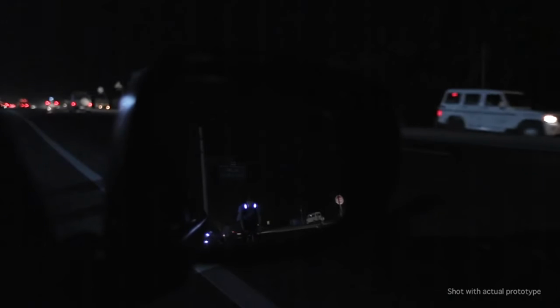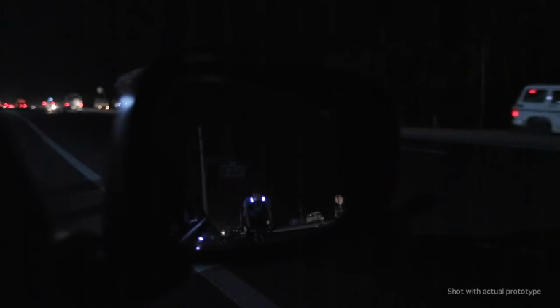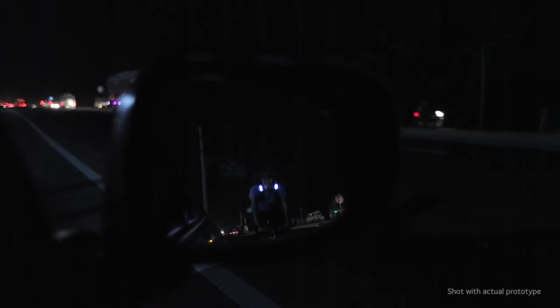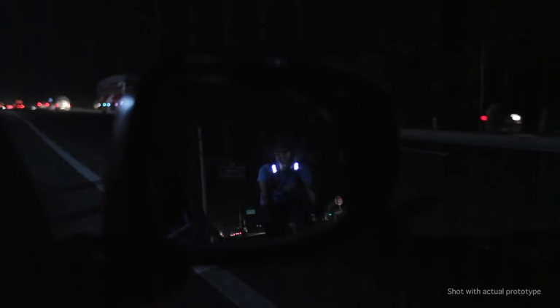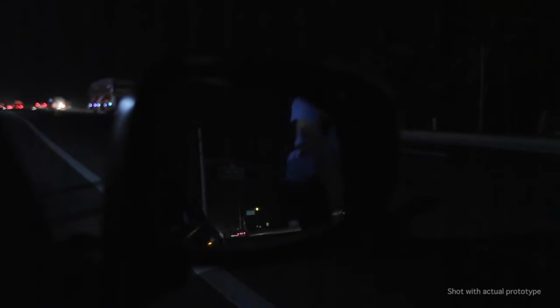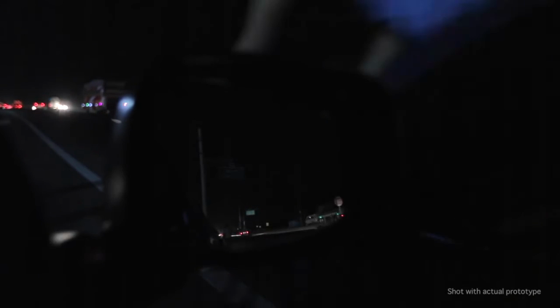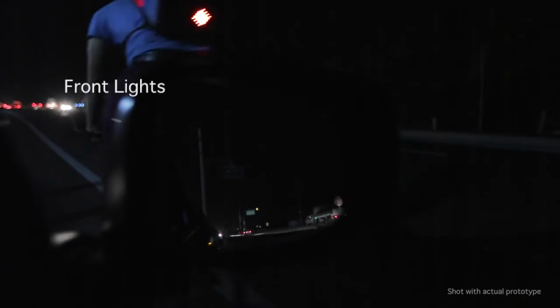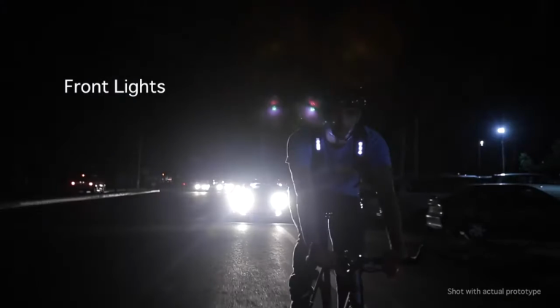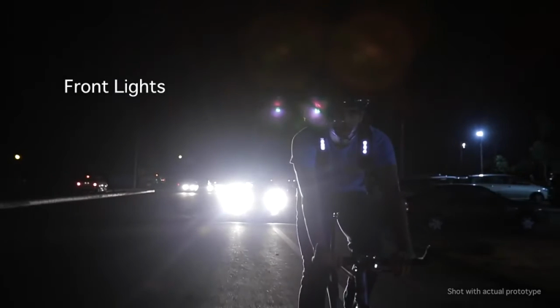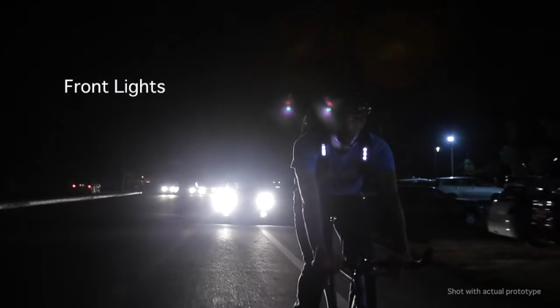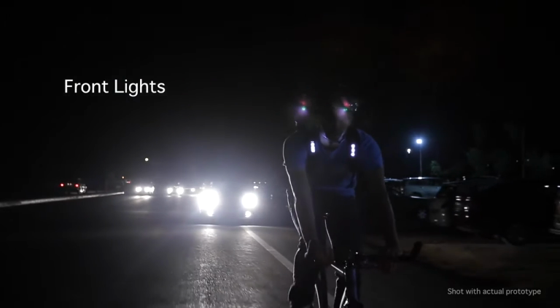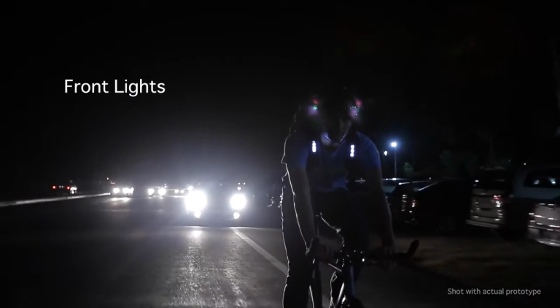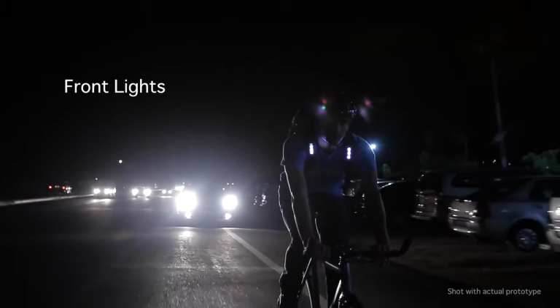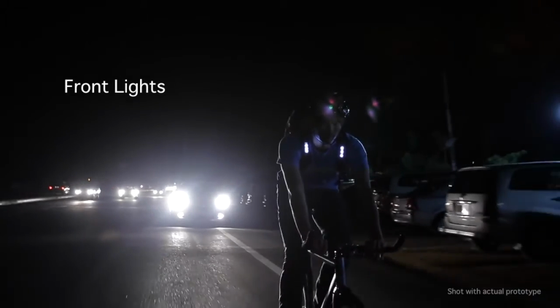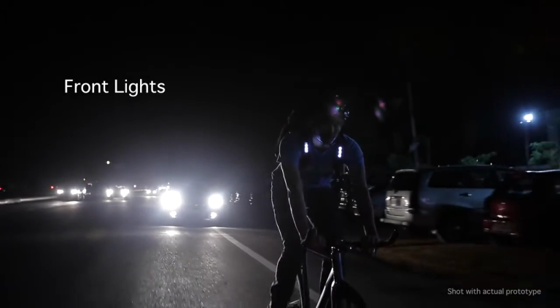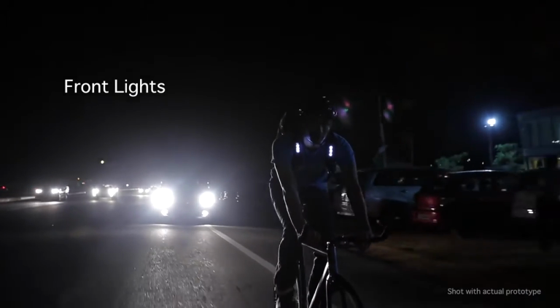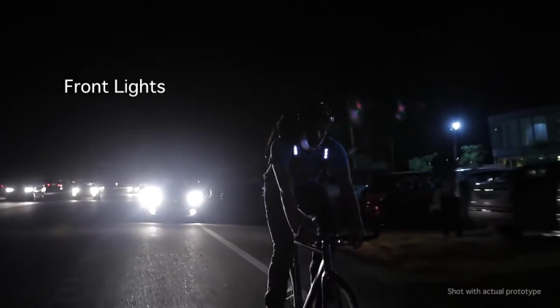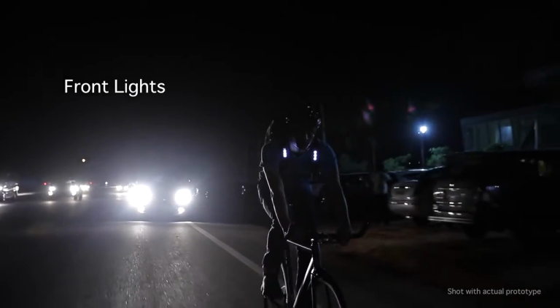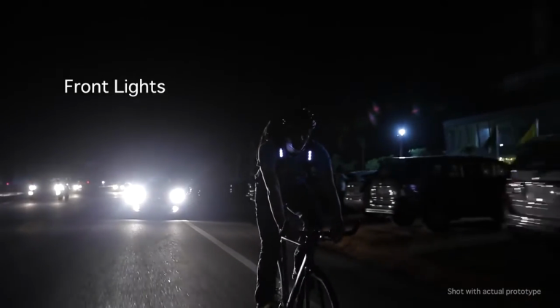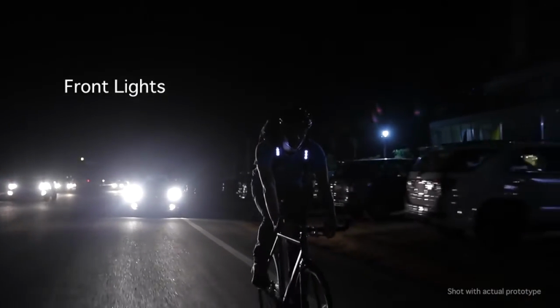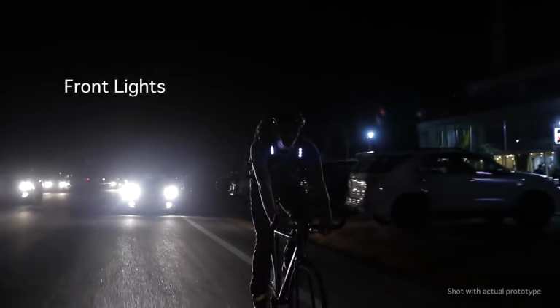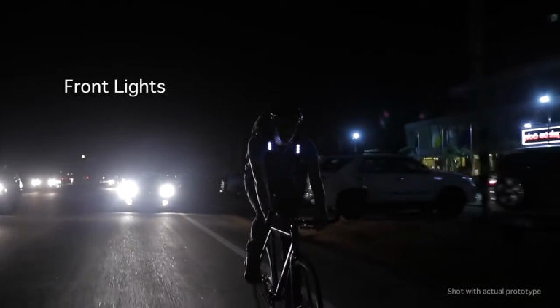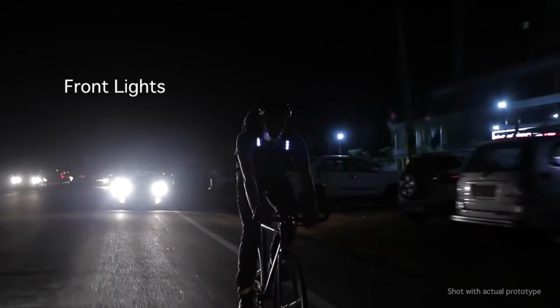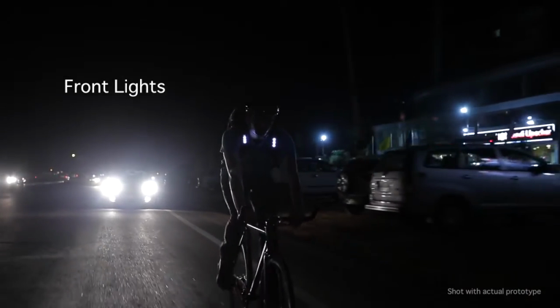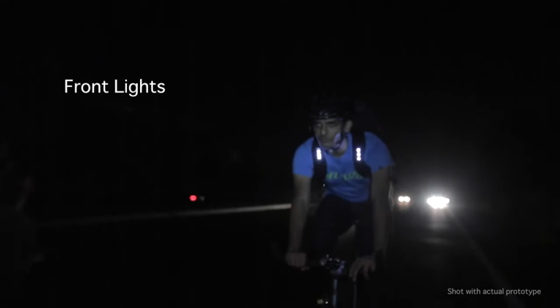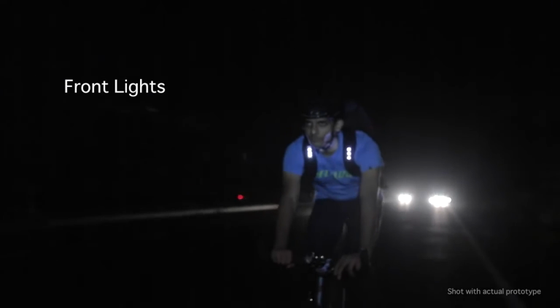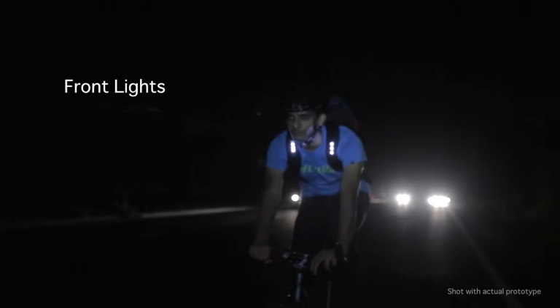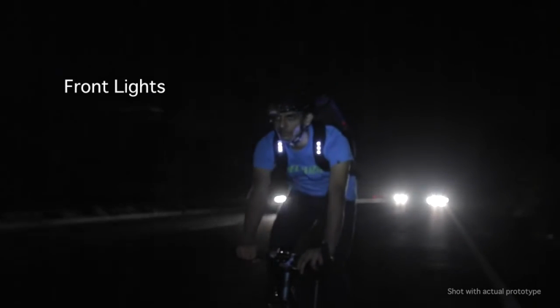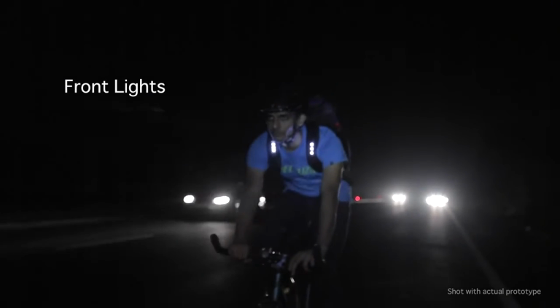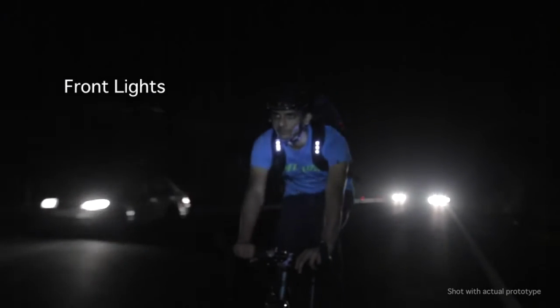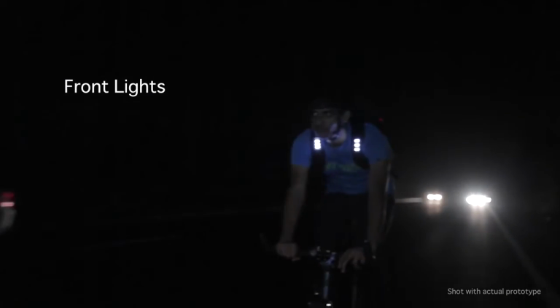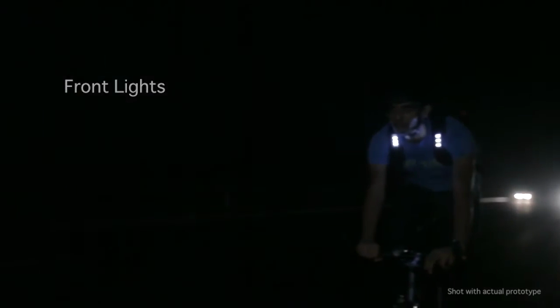Be seen in the rear view mirror with Aster's front lights. Having front lights on the bag straps, apart from helping you avoid getting doored, allows you to be seen by vehicles of all heights. They also help you get noticed by motorists coming towards you without blinding them.